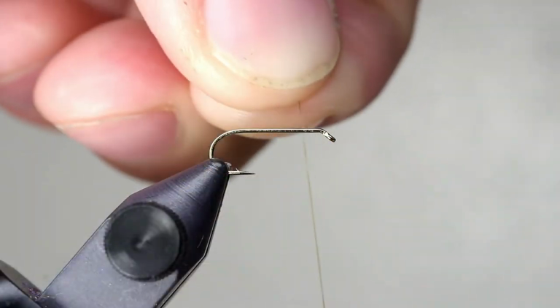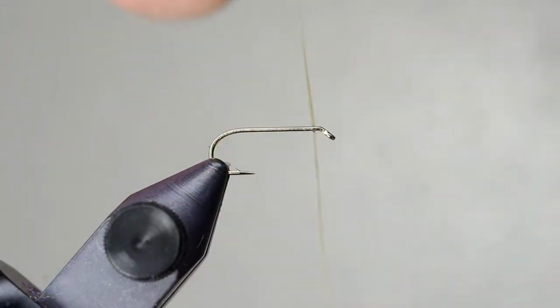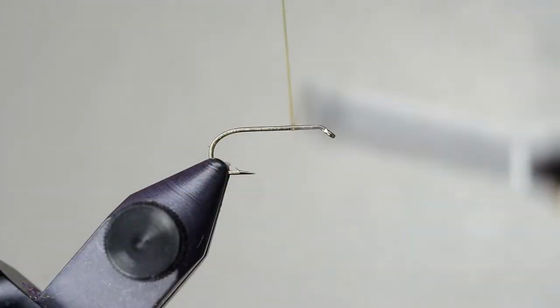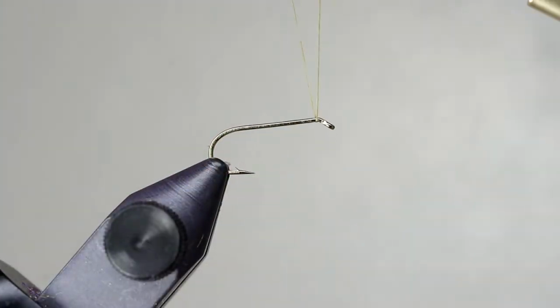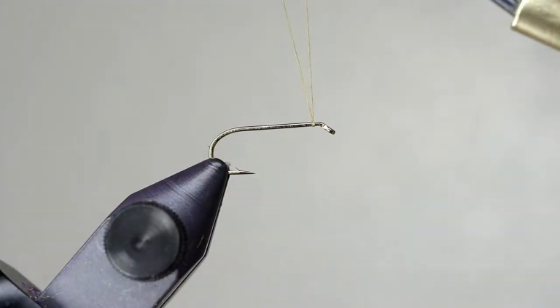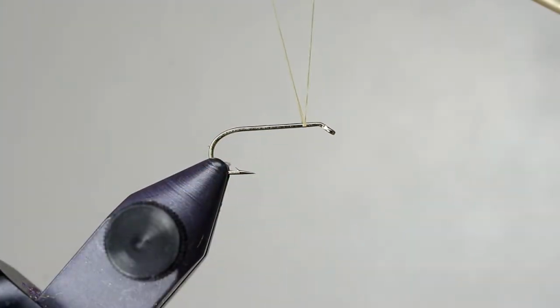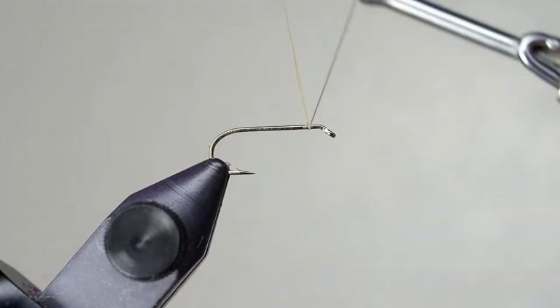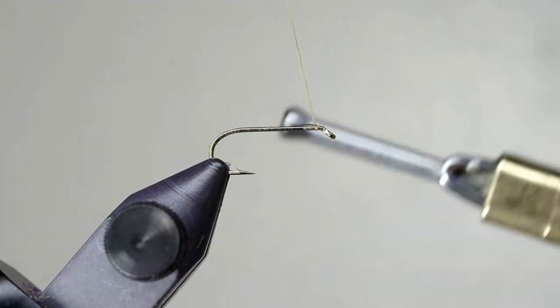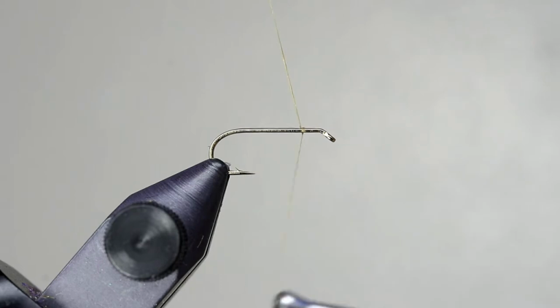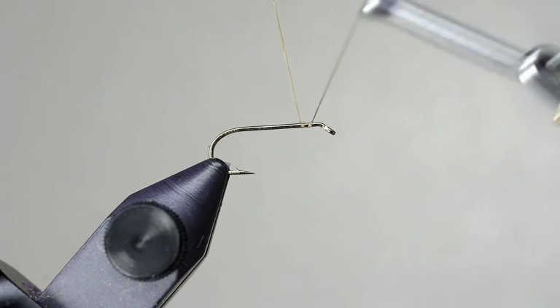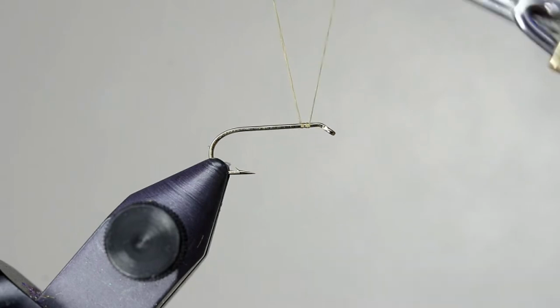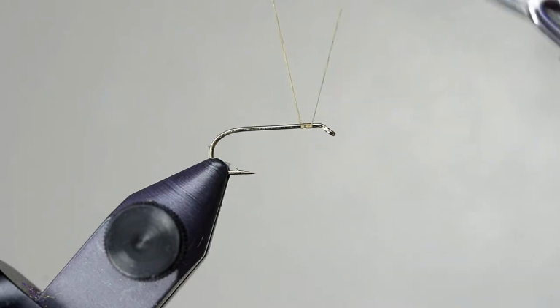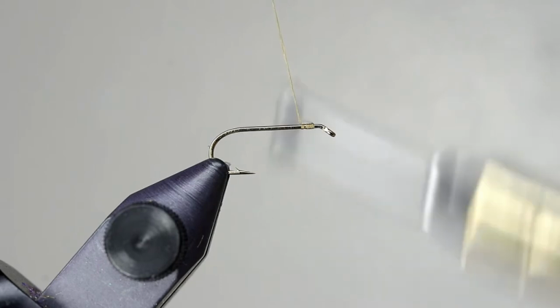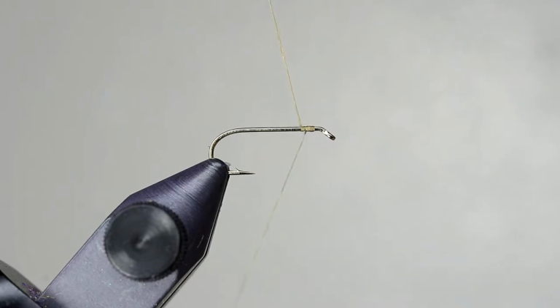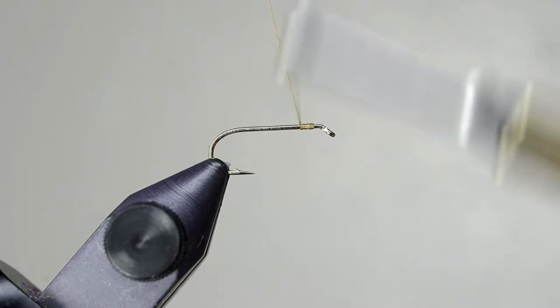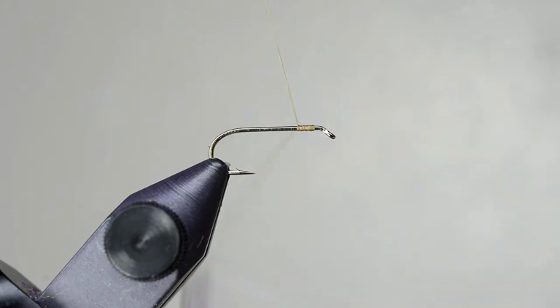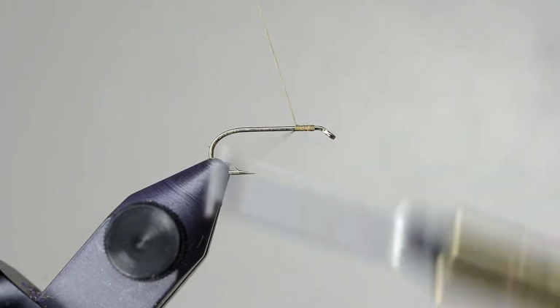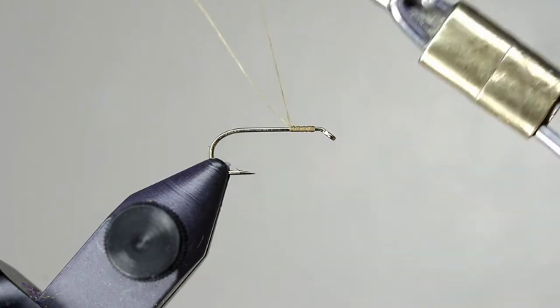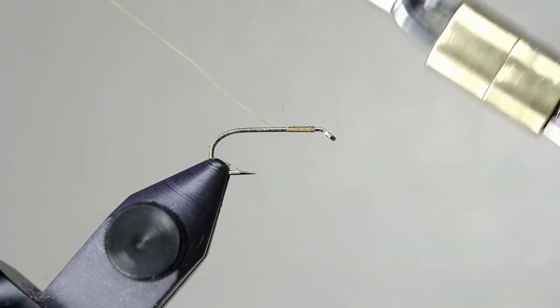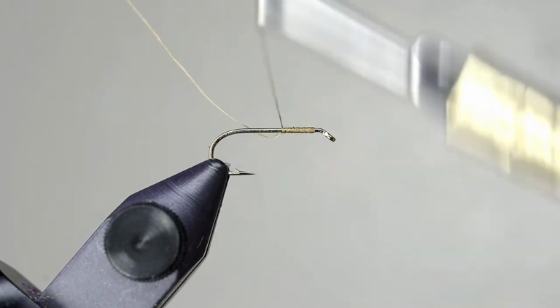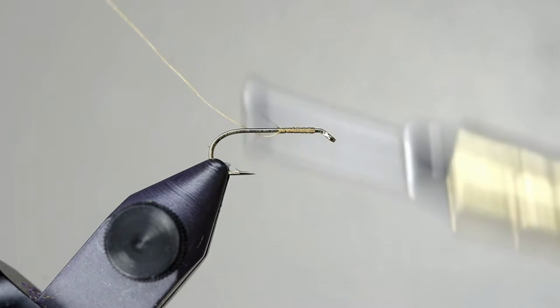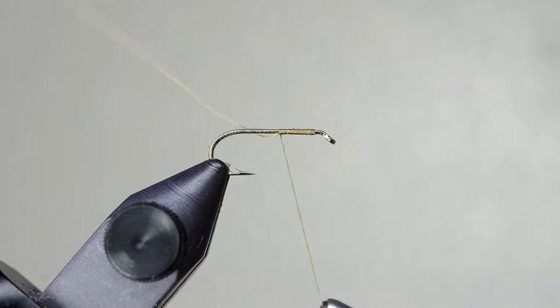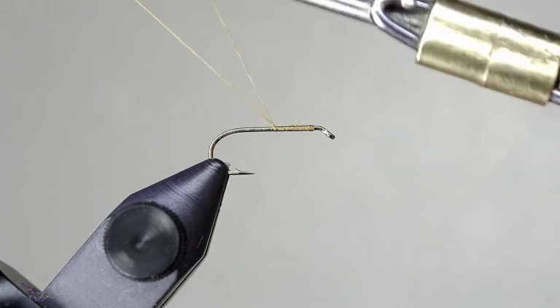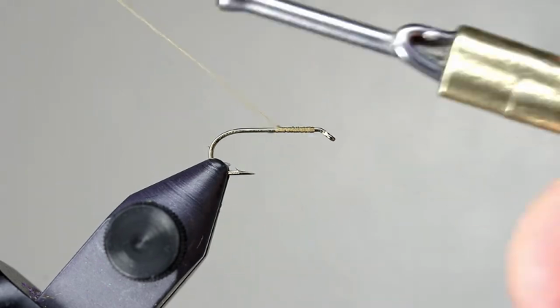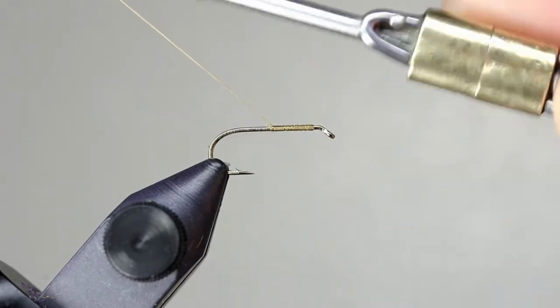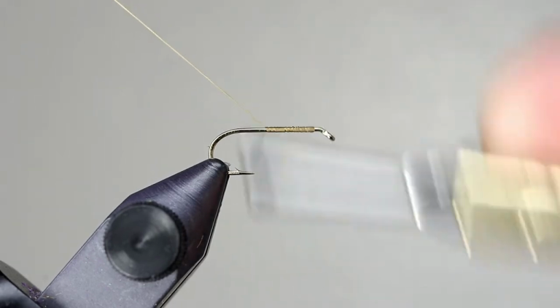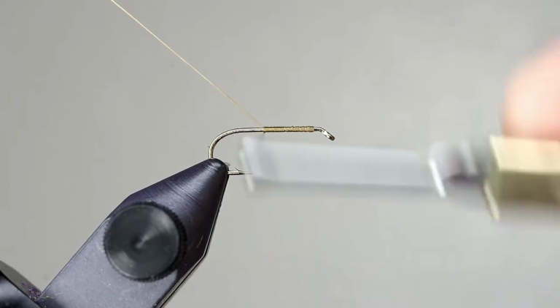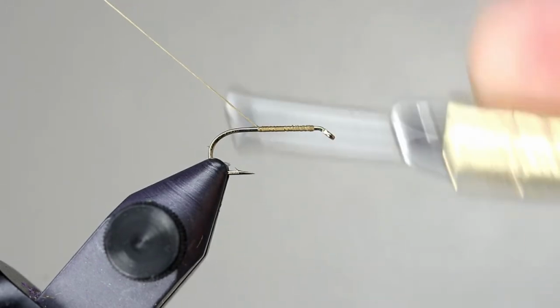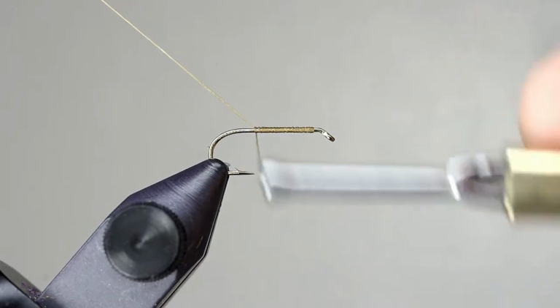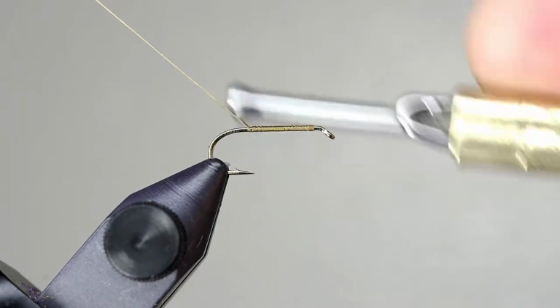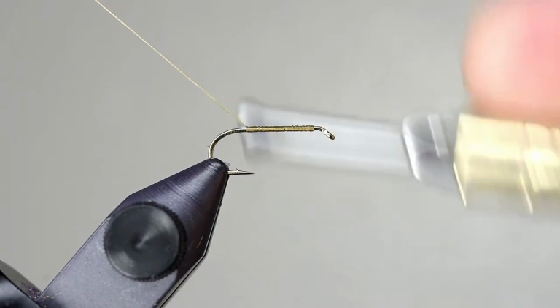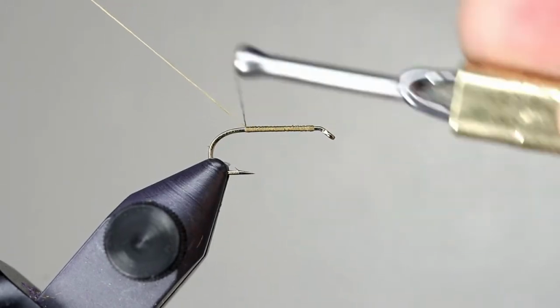Start this fly a little different than normal by forming a jam knot with a tag end that extends several inches off the back of the fly. Wrap back and end your thread between the barb and the point of the hook. You can leave the tag hanging off the back as we will use it later.